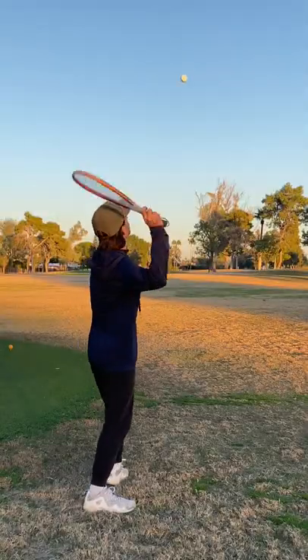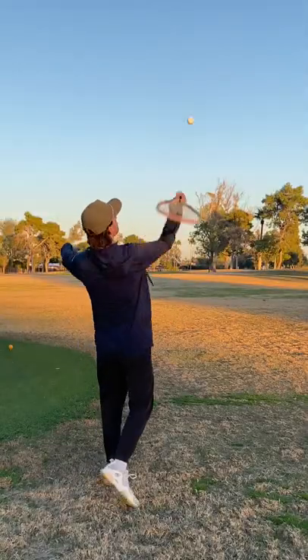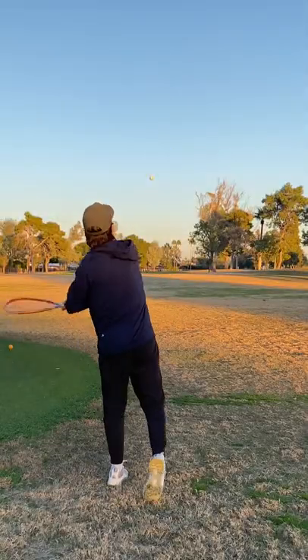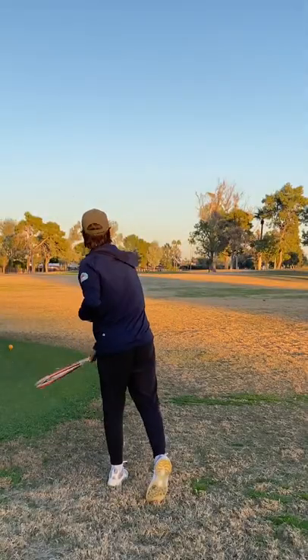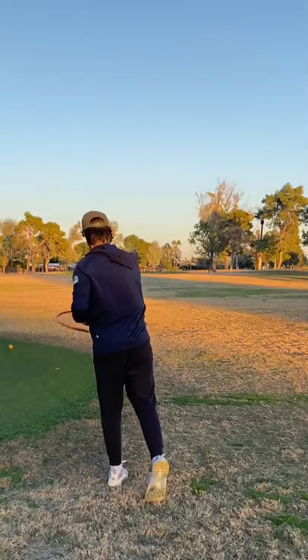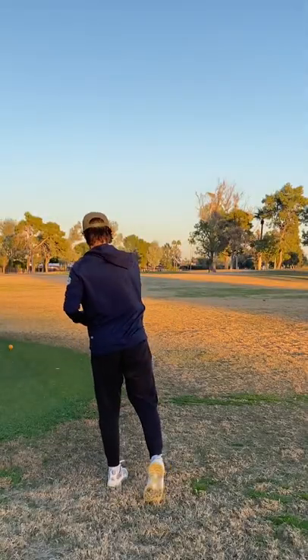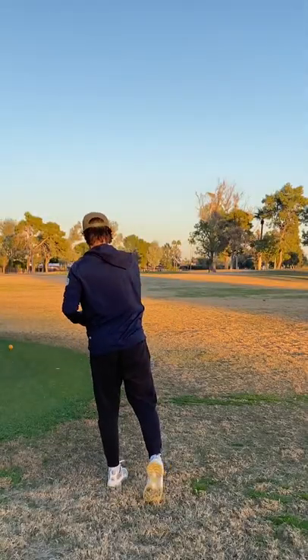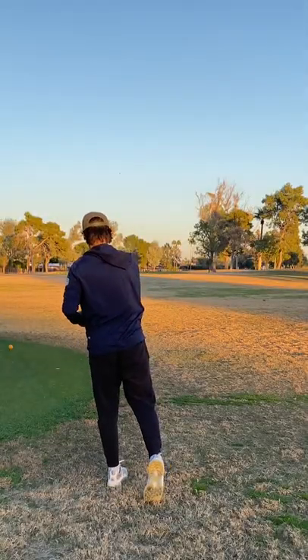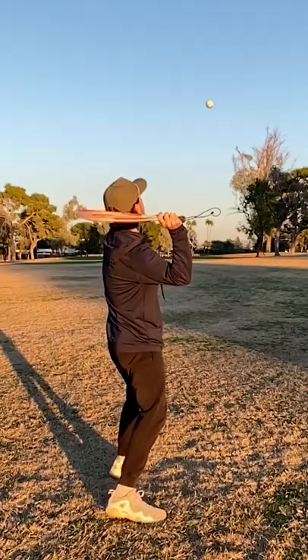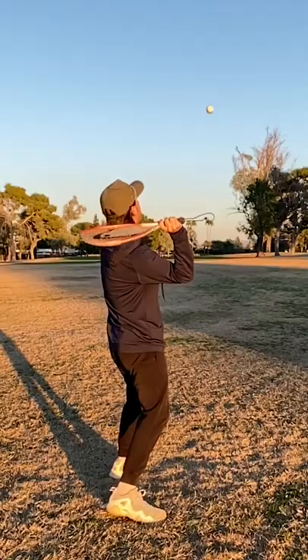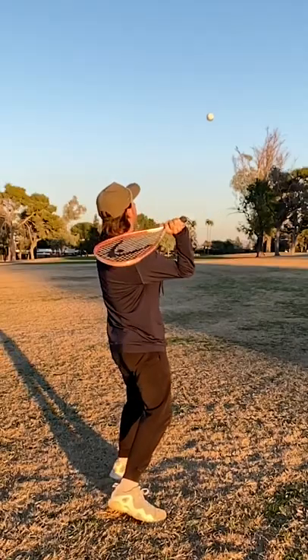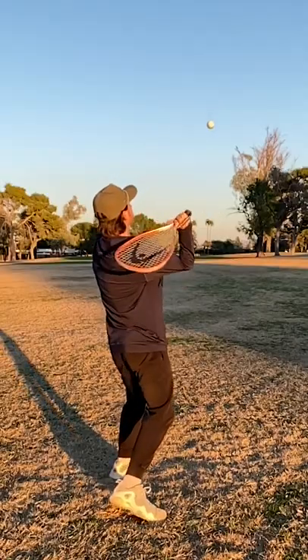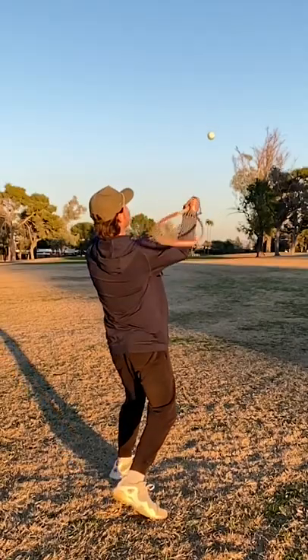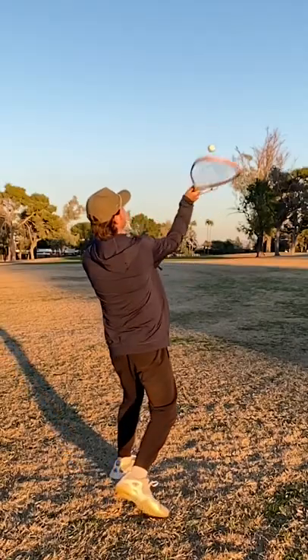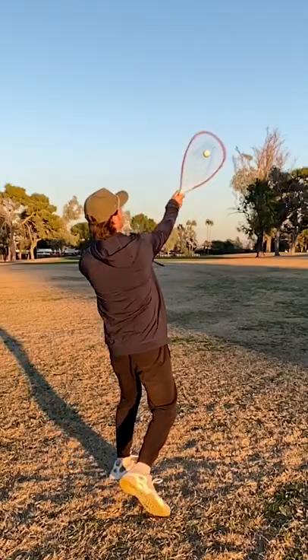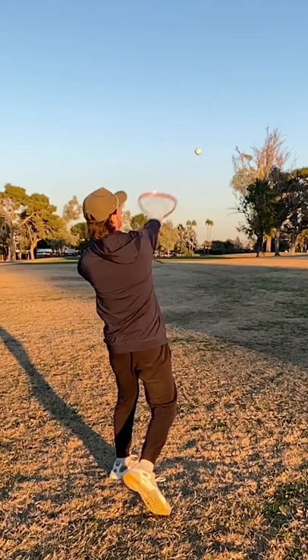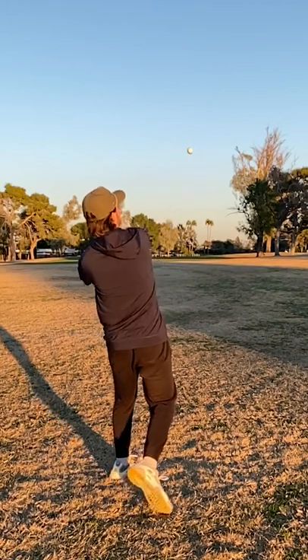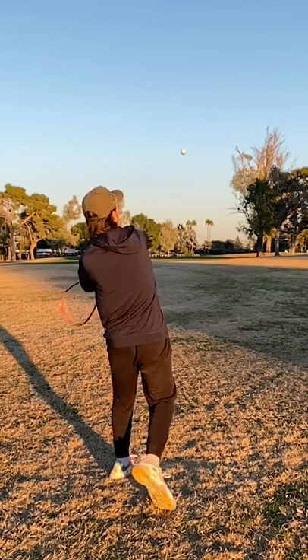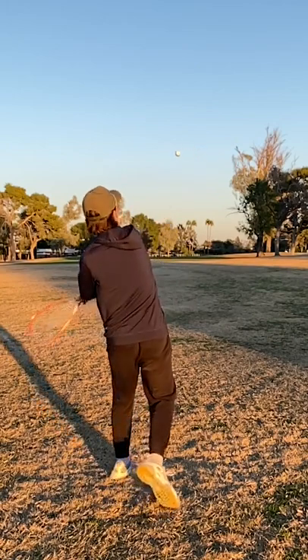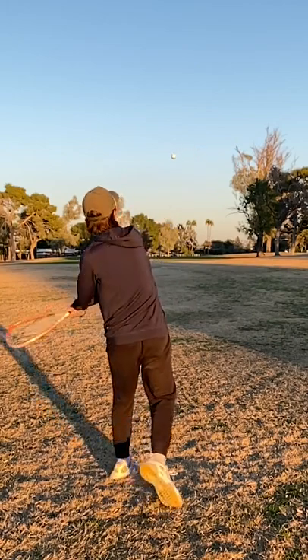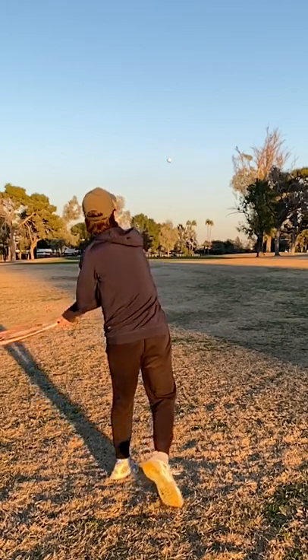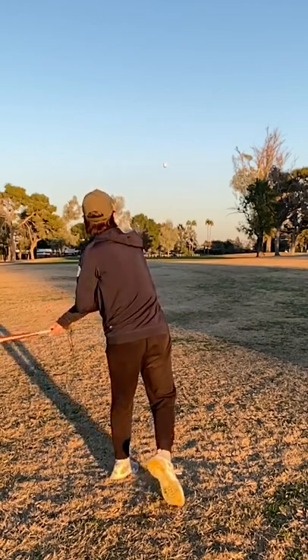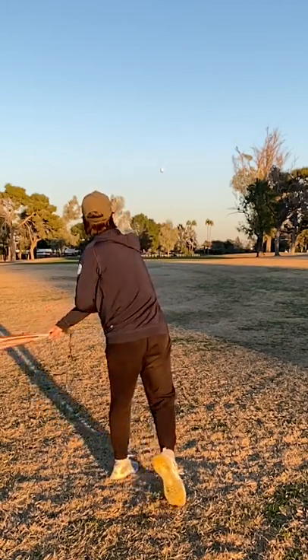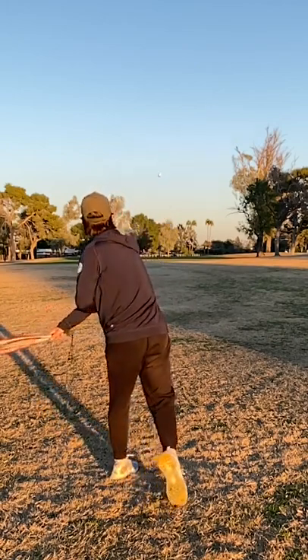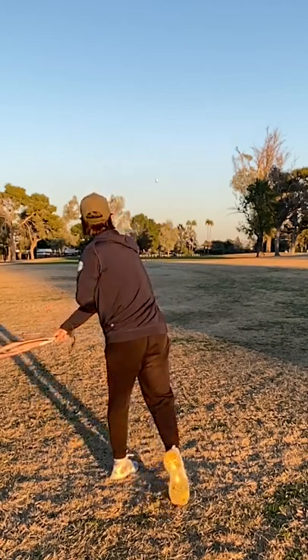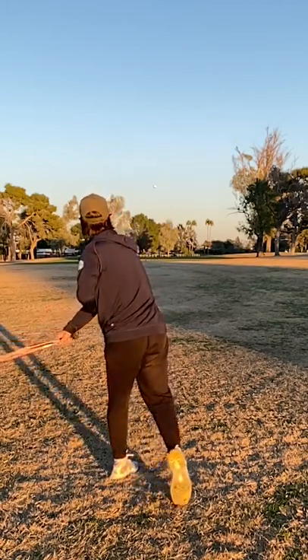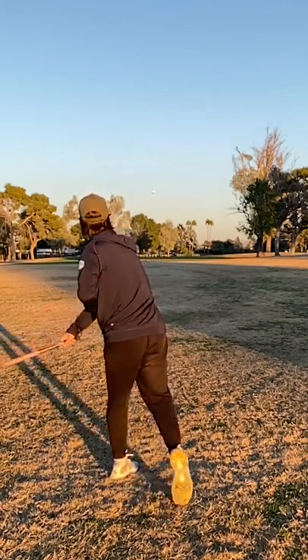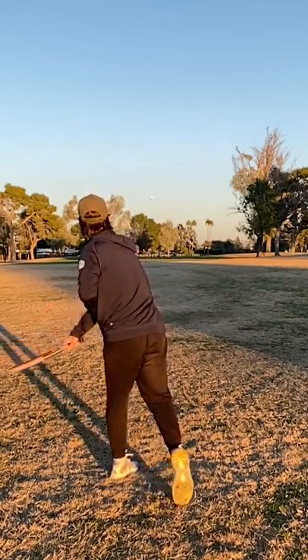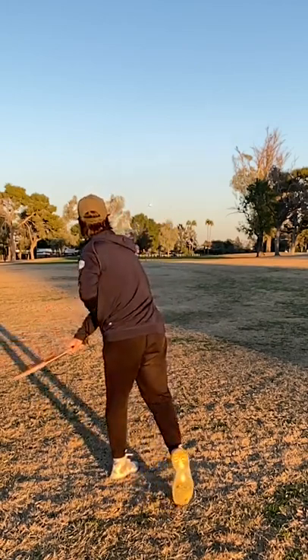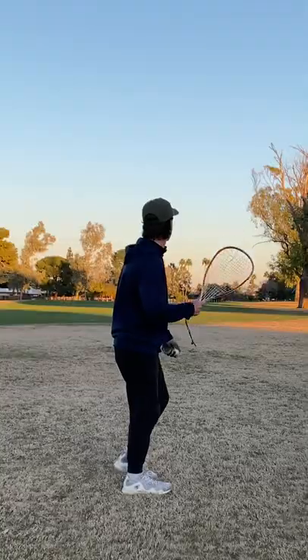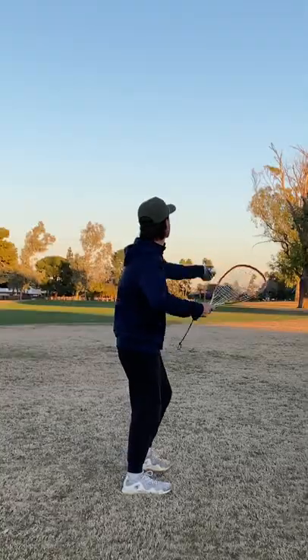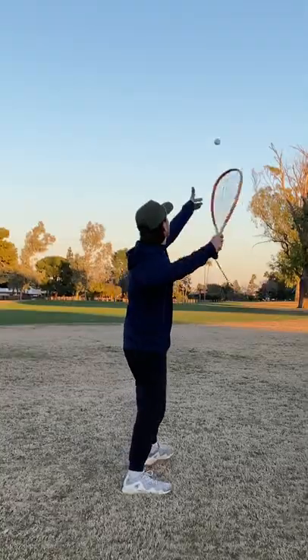Next up, we break it a little bit more. Things are not looking good. Here's a slow-mo view of the ball going straight through some of the strings. It's tough scenes out here.